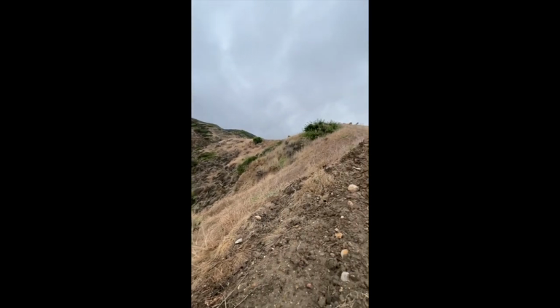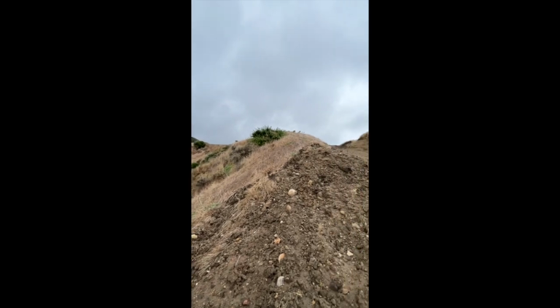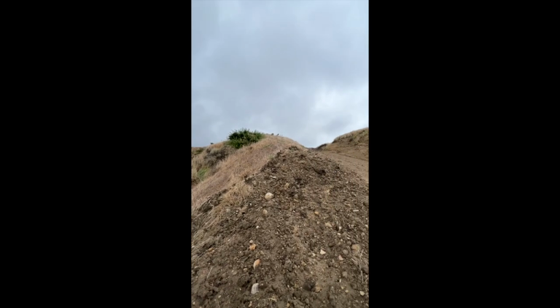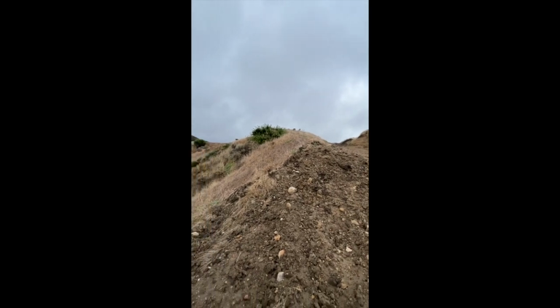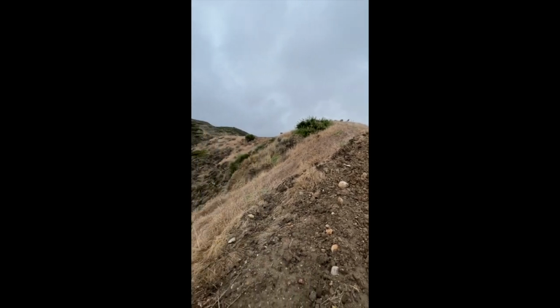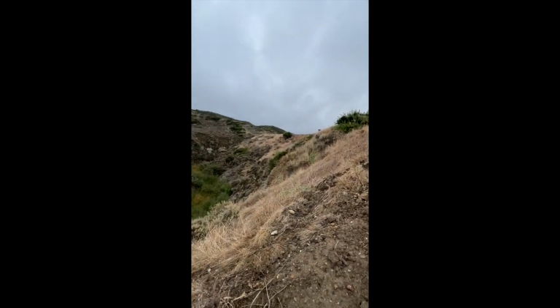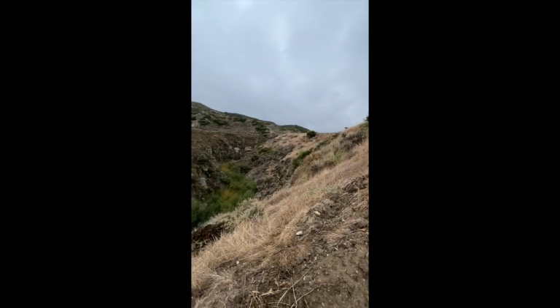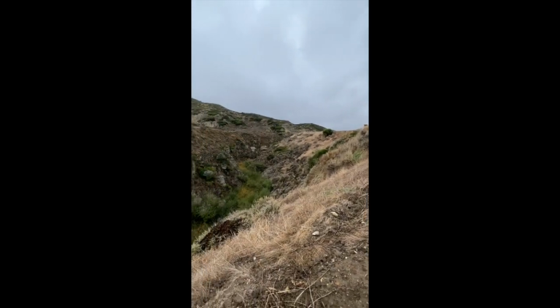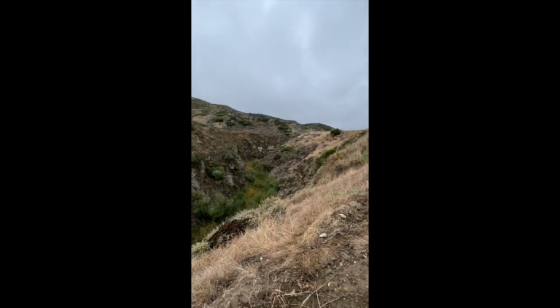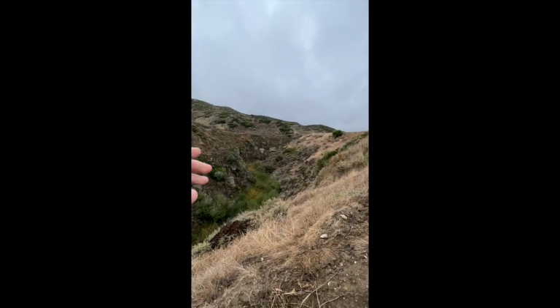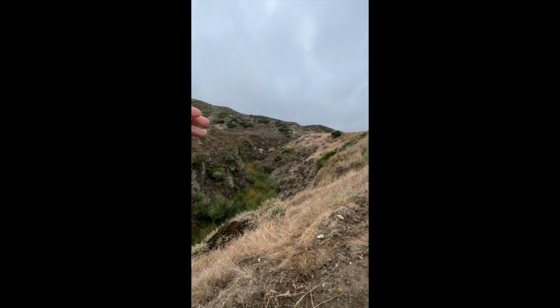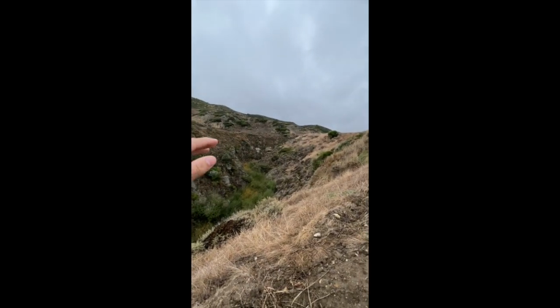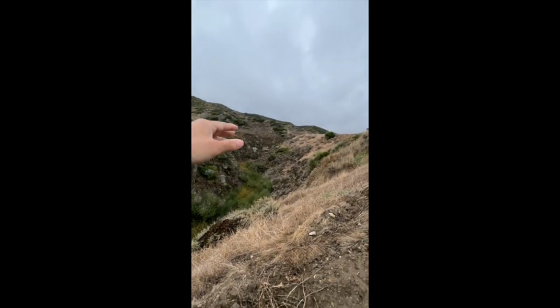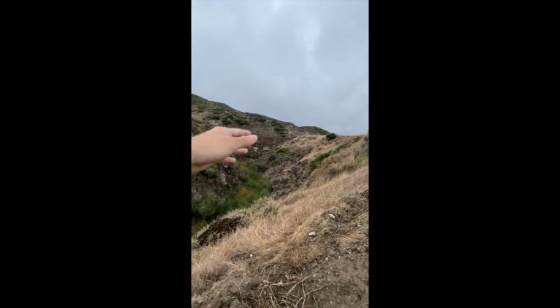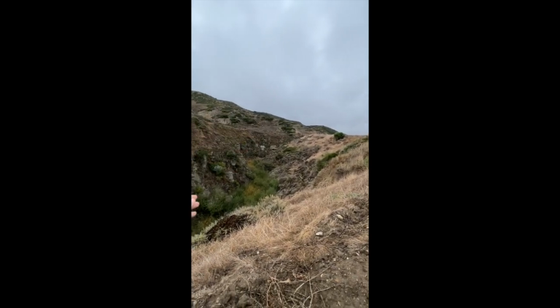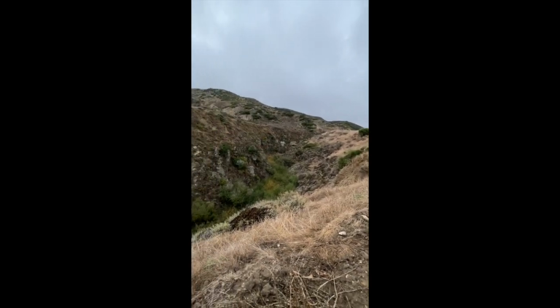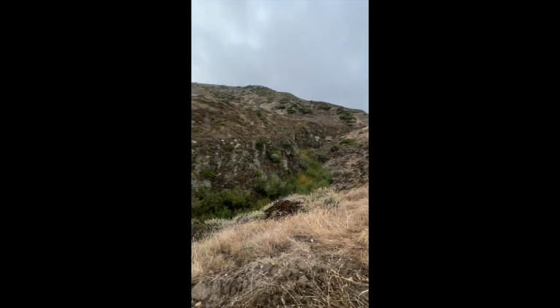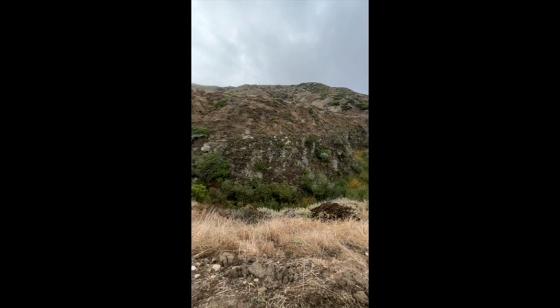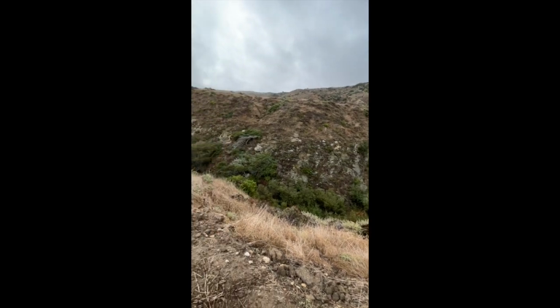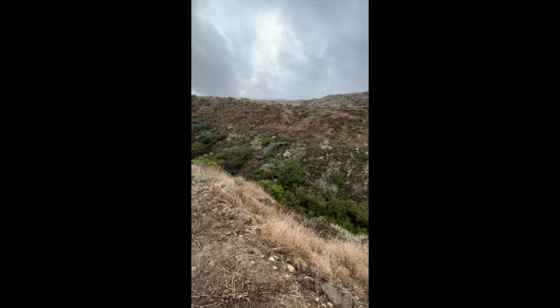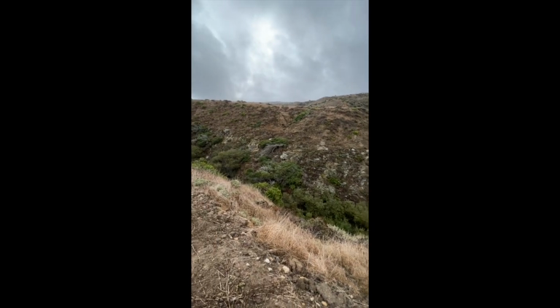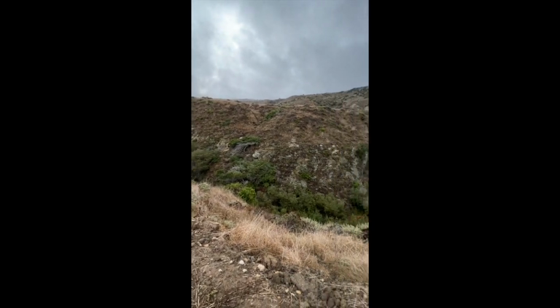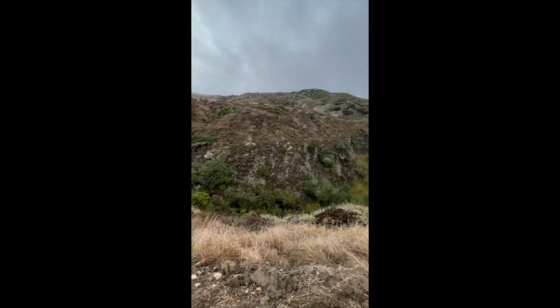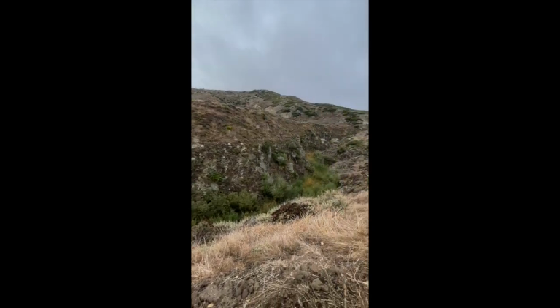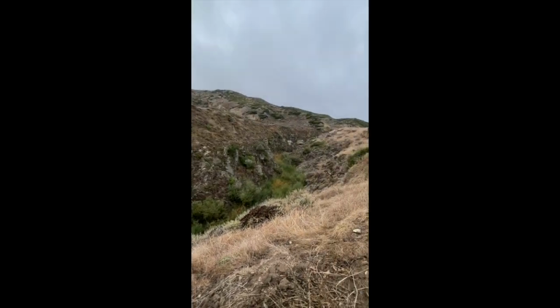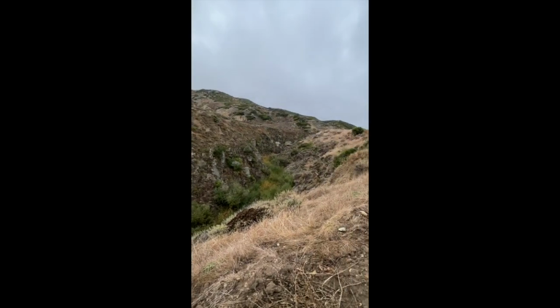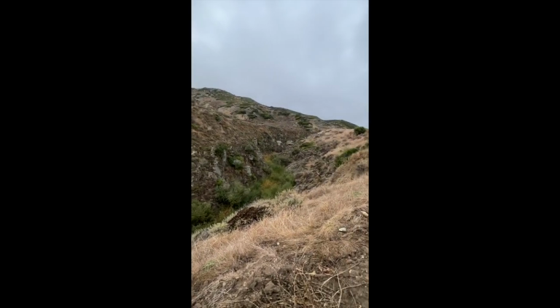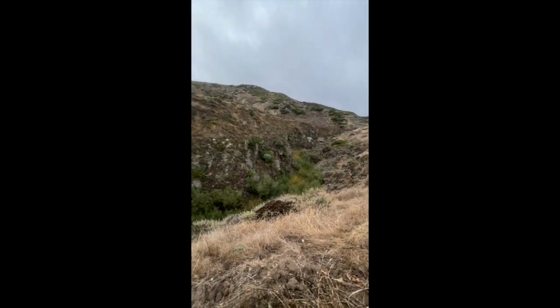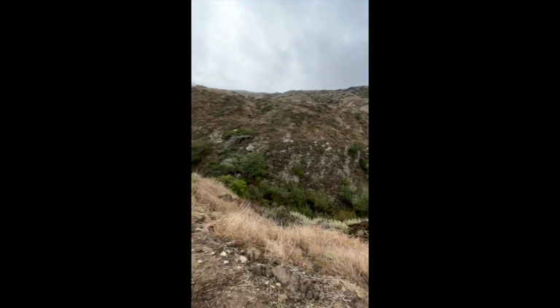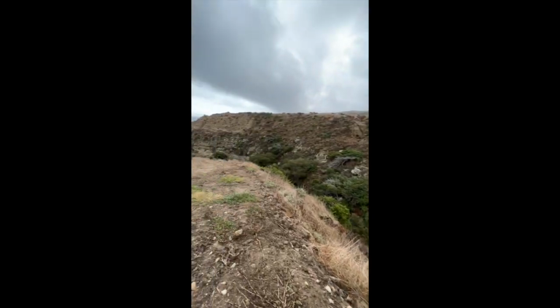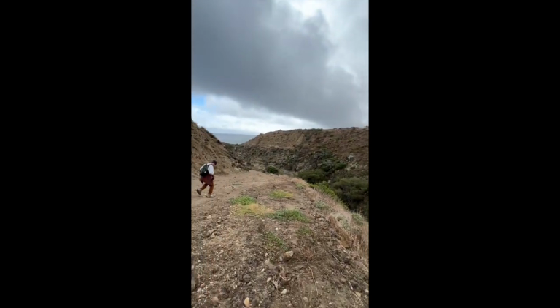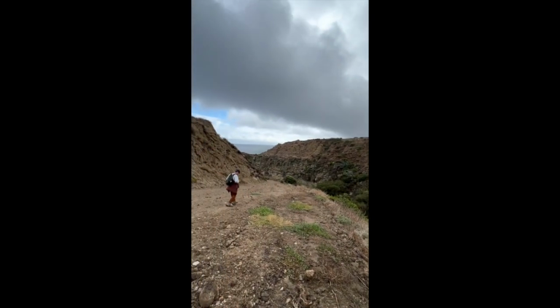Here we are further down the trail. We can see that millions of years of water running through this stream has created a beautiful, magnificent riparian area that feeds out to the ocean.